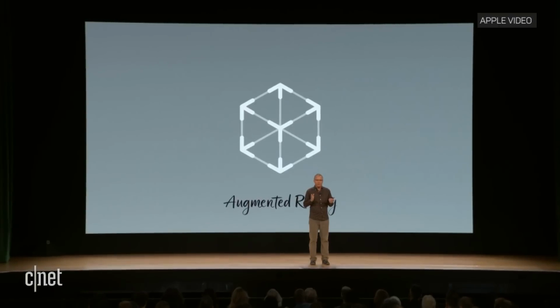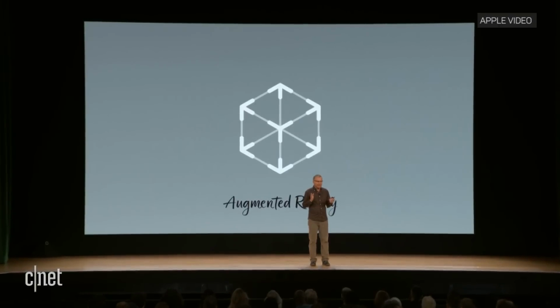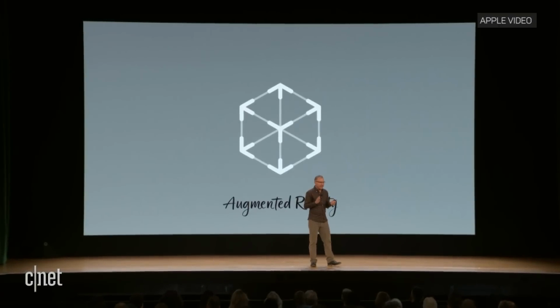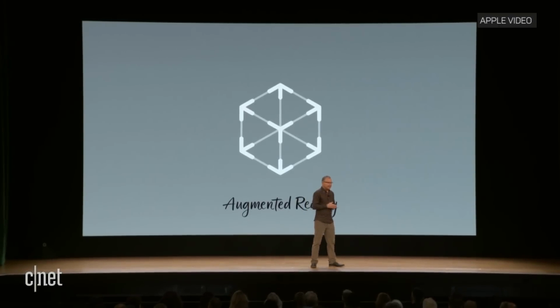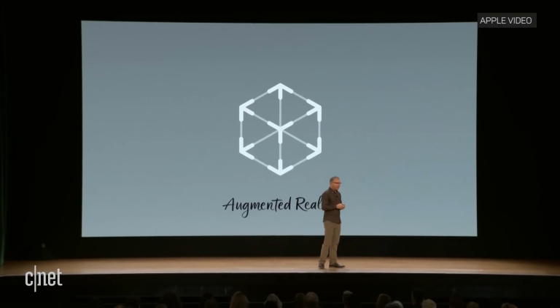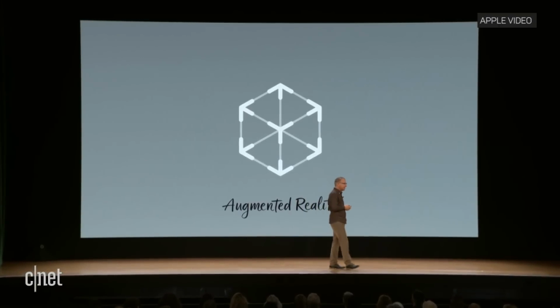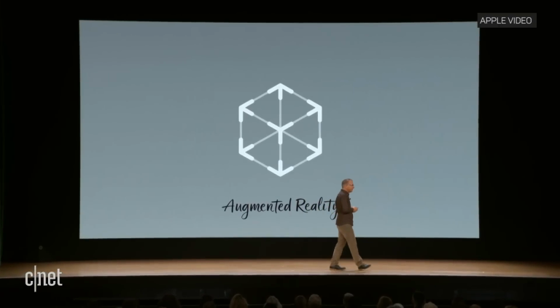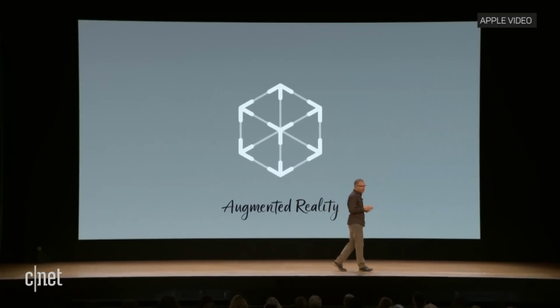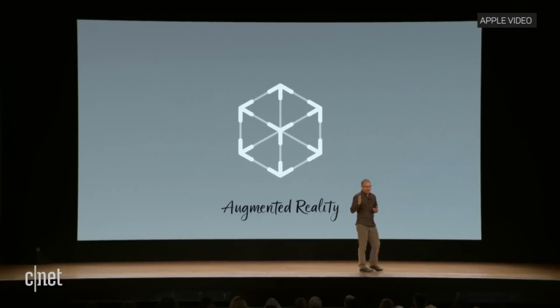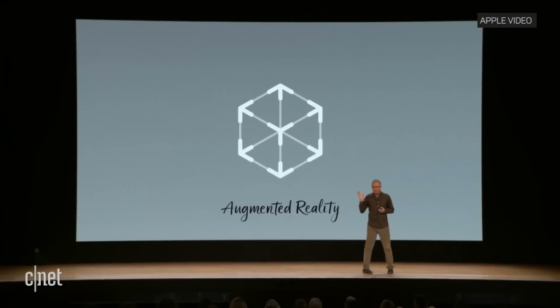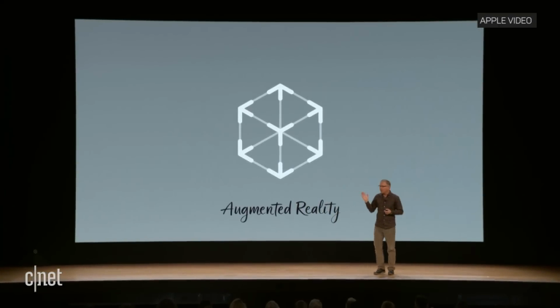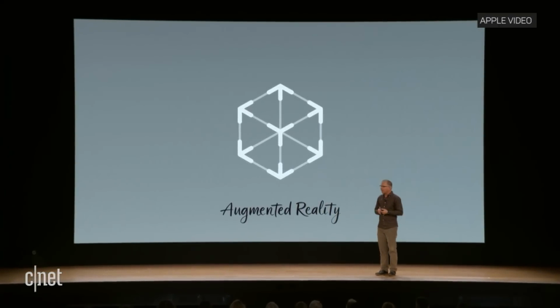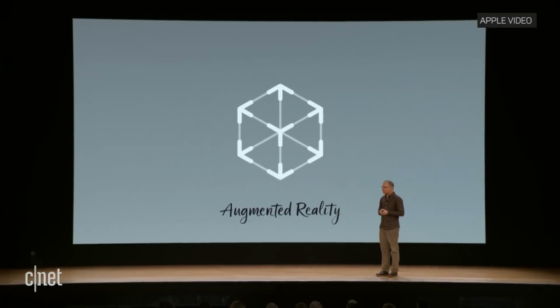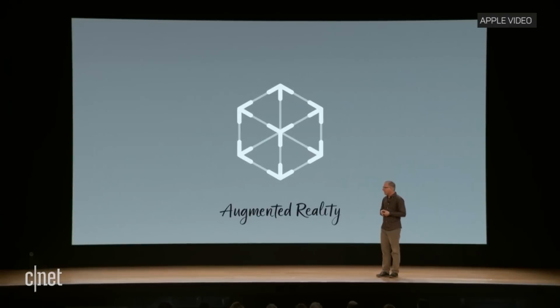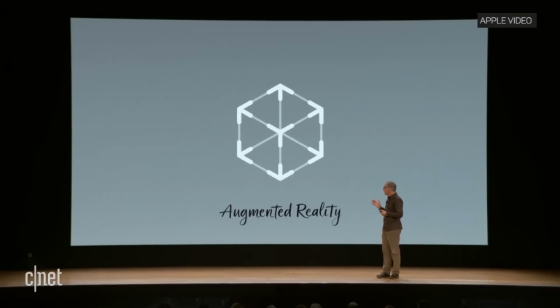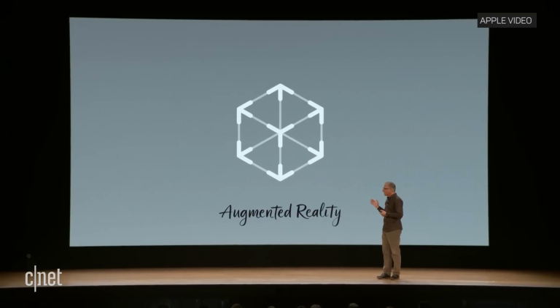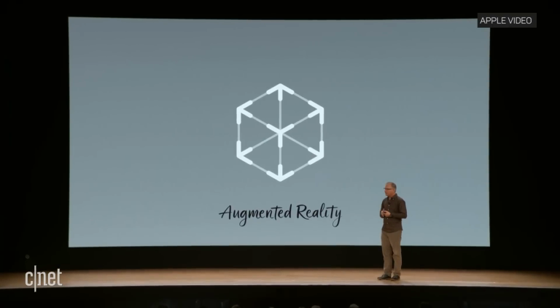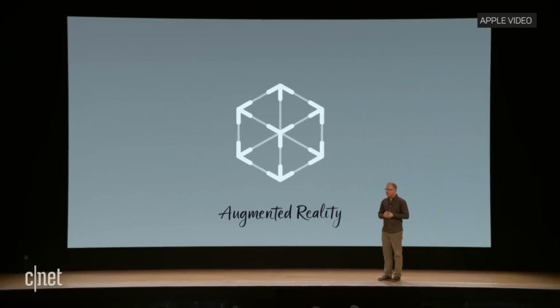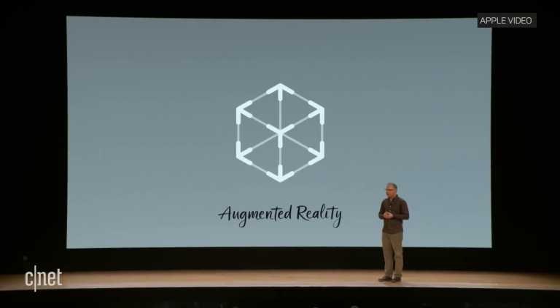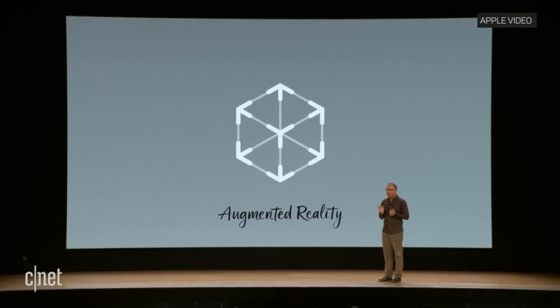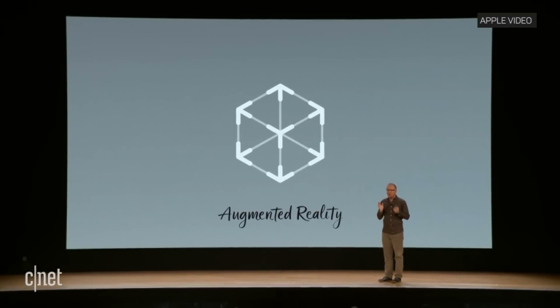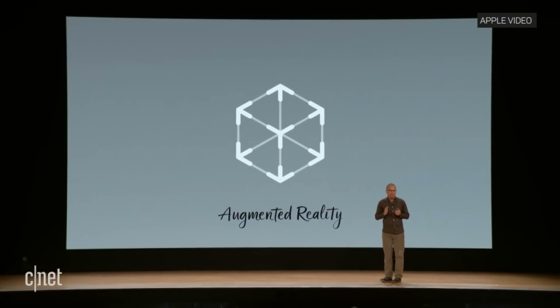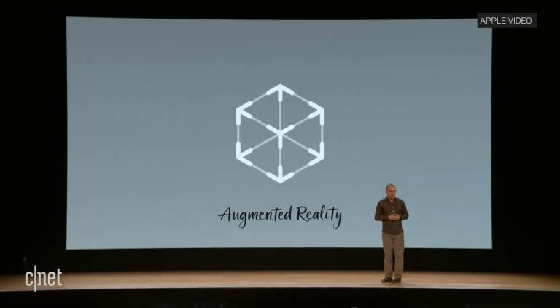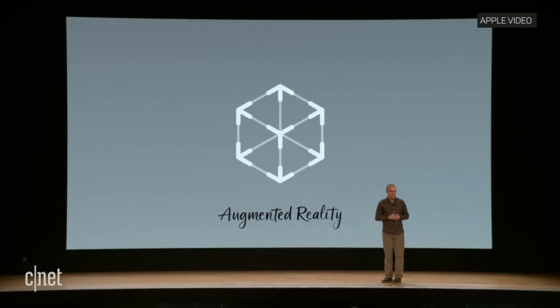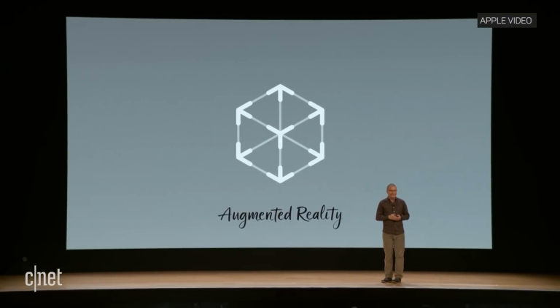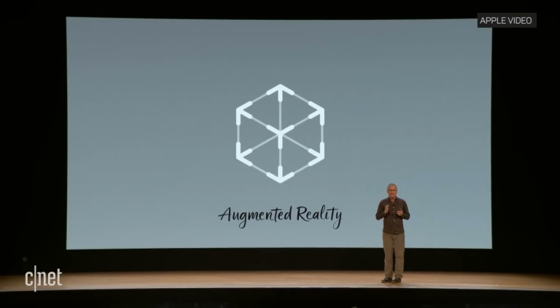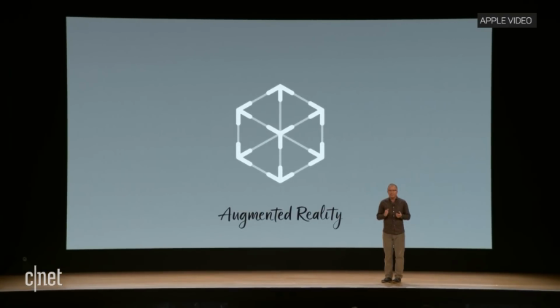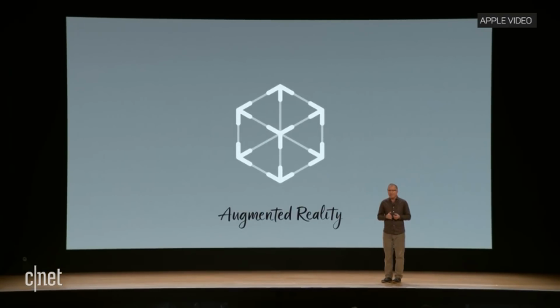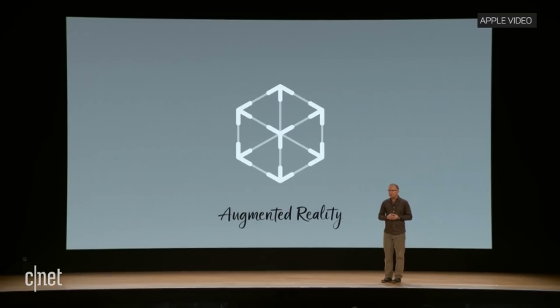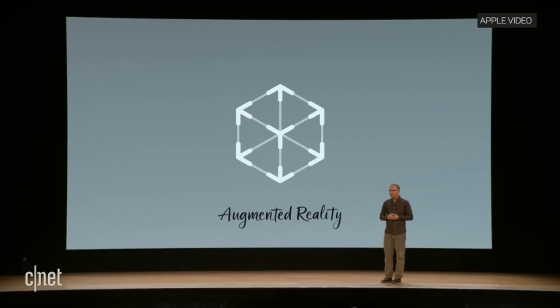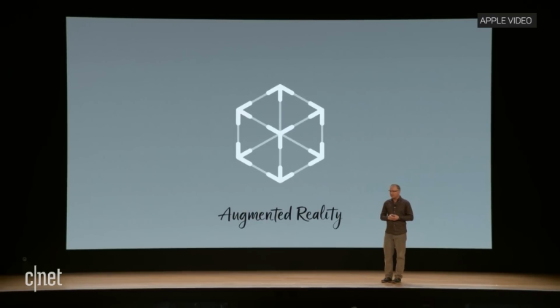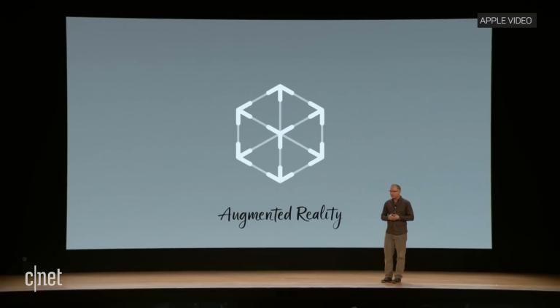This iPad has the power of the A10 Fusion combined with the big beautiful Retina display, advanced cameras and sensors that enable incredible AR experiences simply not possible on other devices.